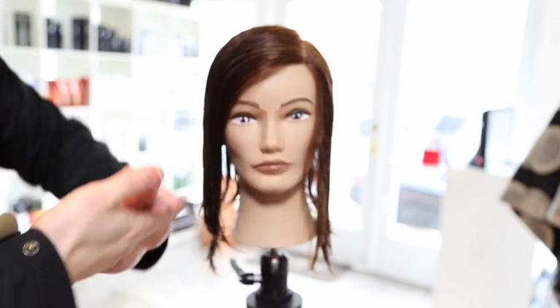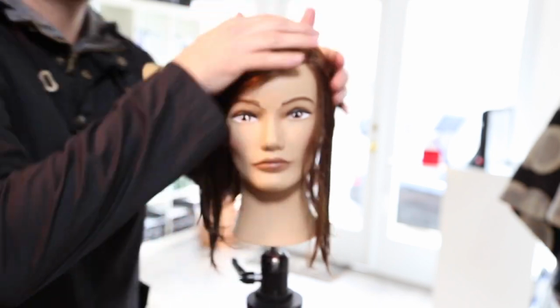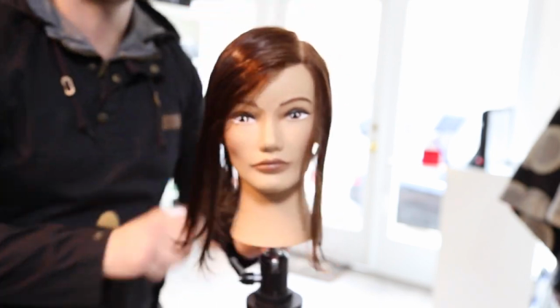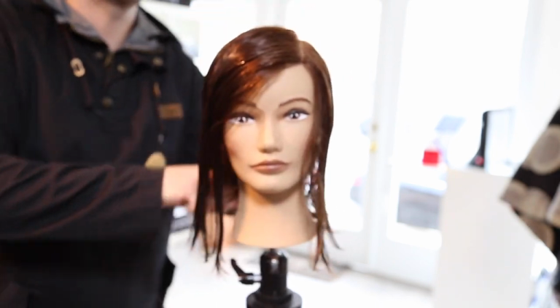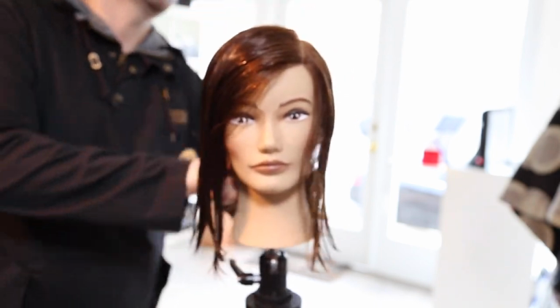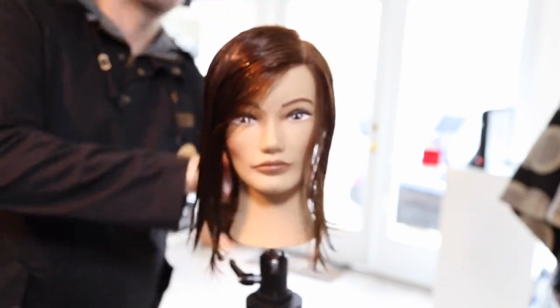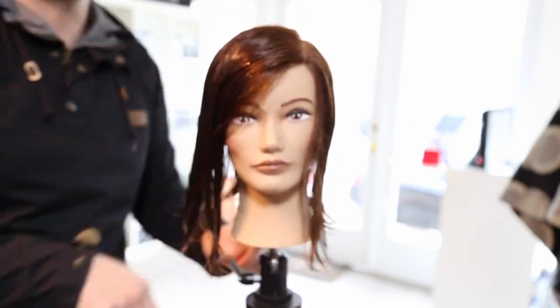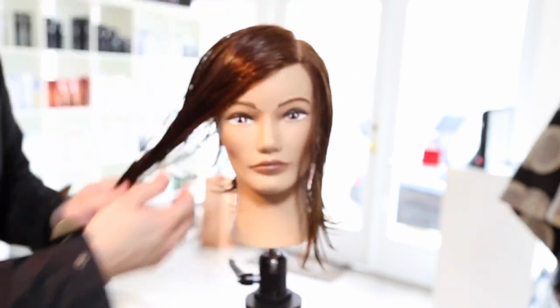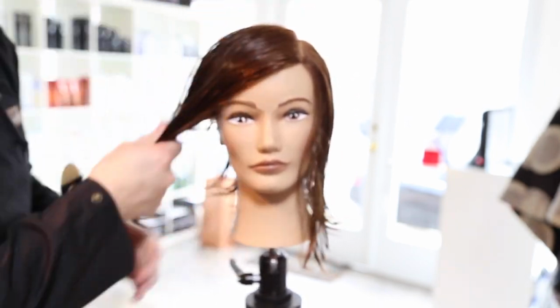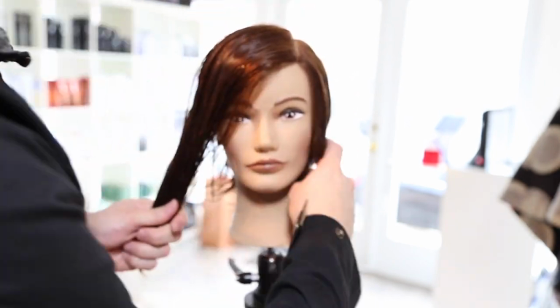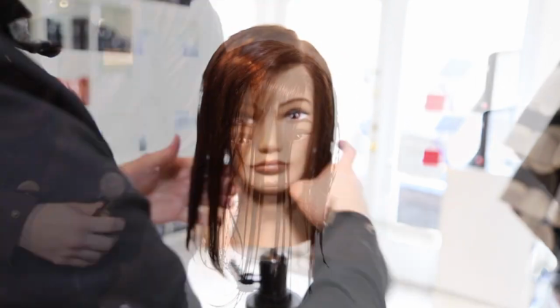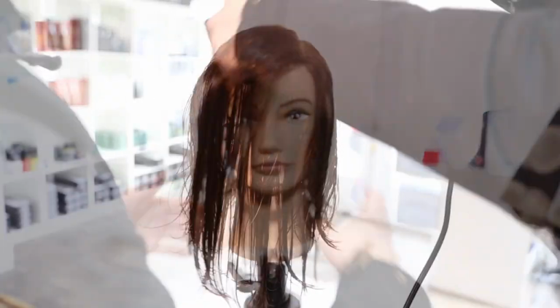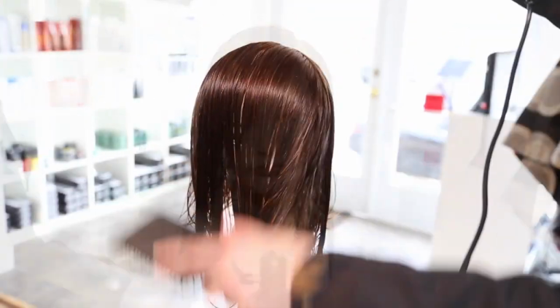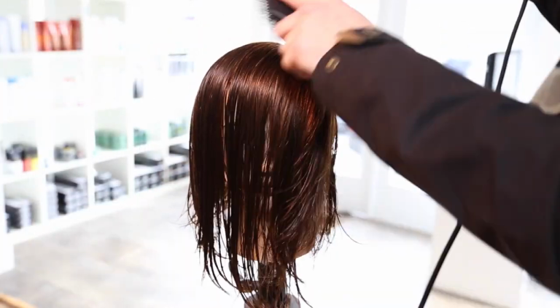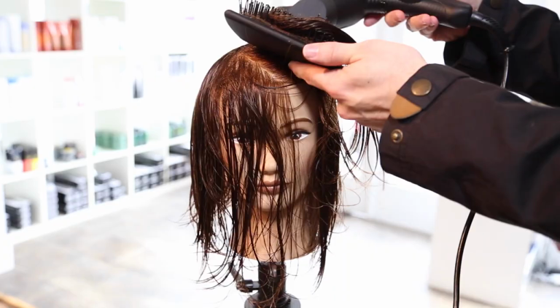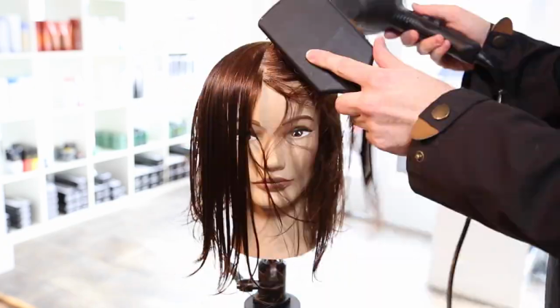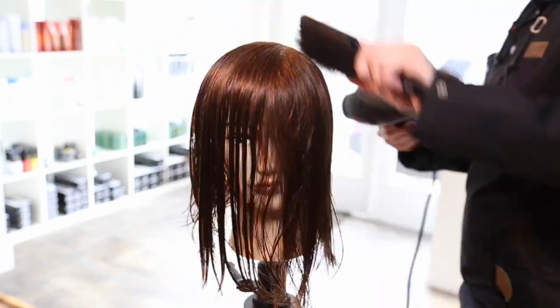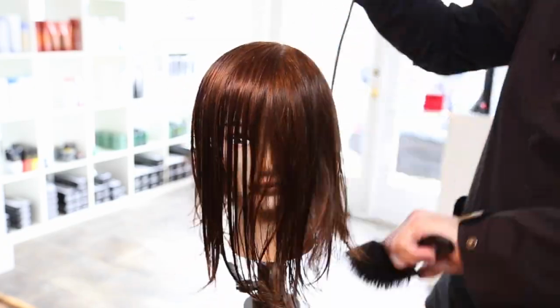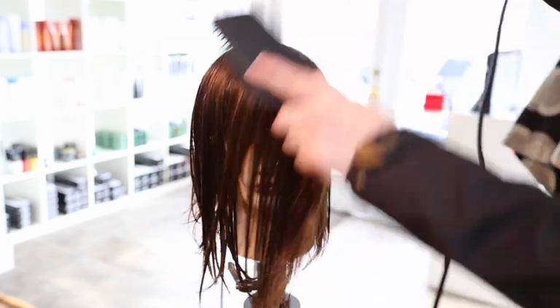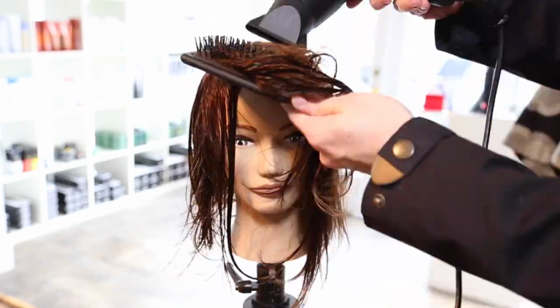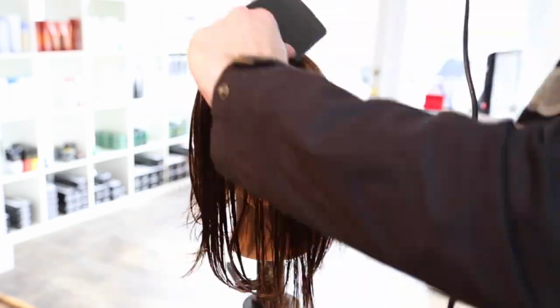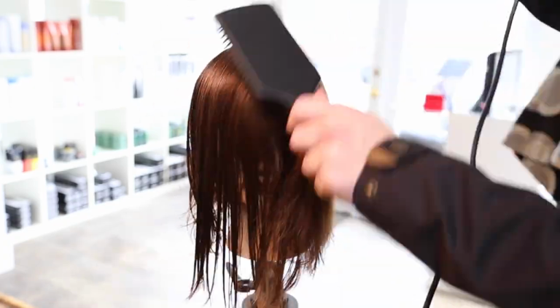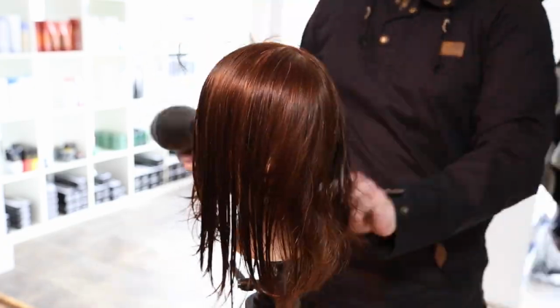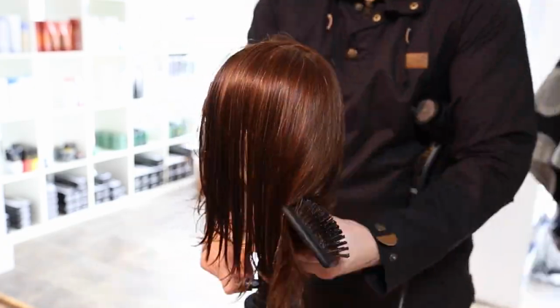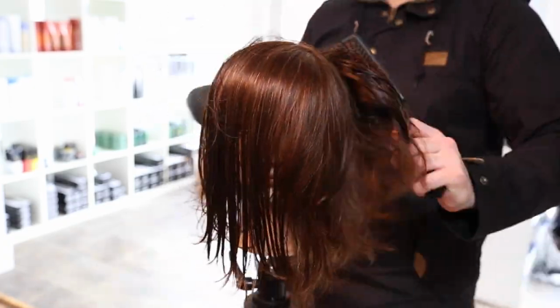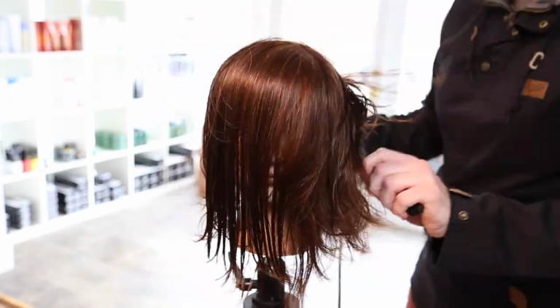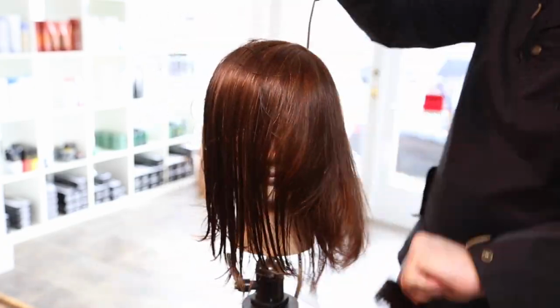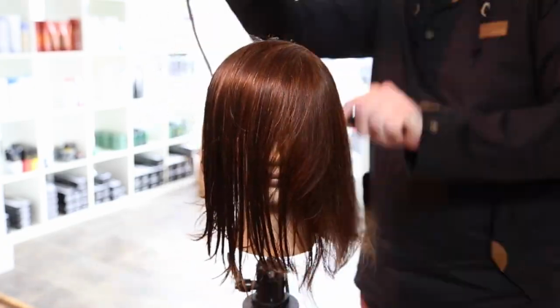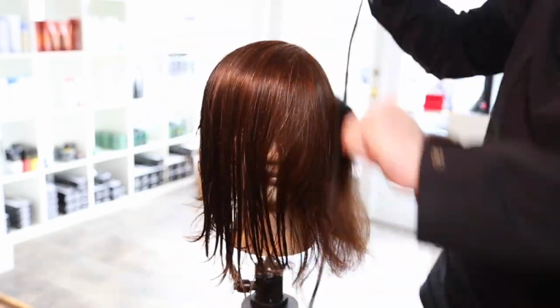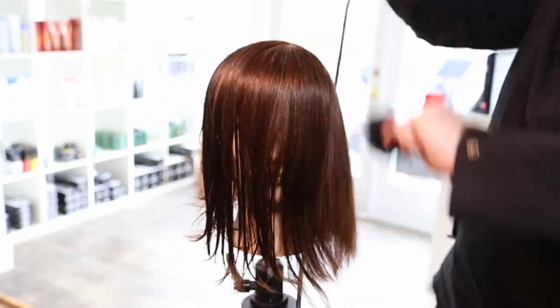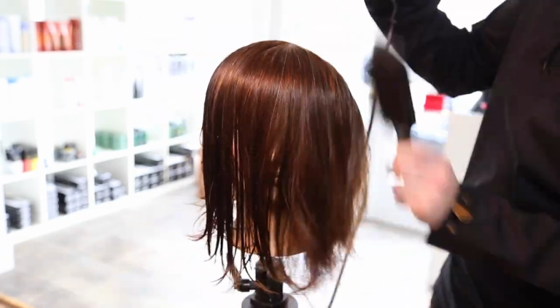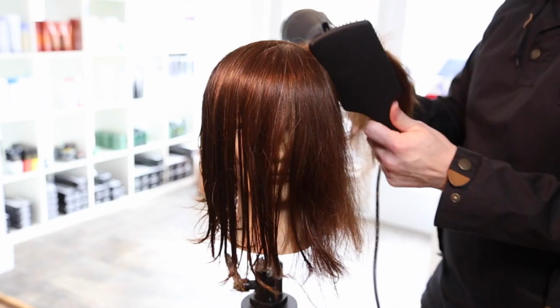Now we're going to throw in Braccato Active. It's a serum, really going to make the hair soft and shiny. You can see the shine, how quick it happens in the blow dry — a little bit of a flat wrap.